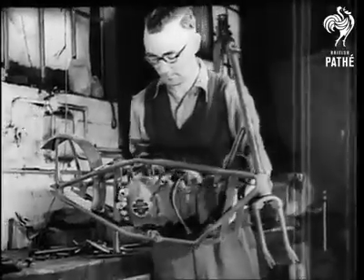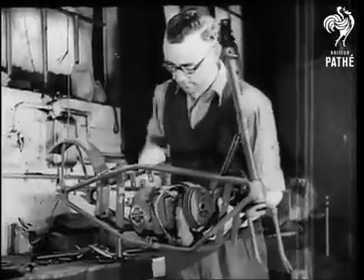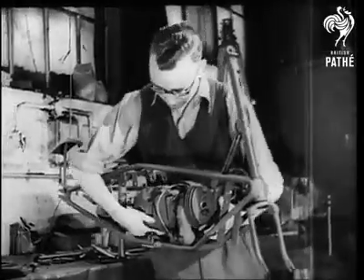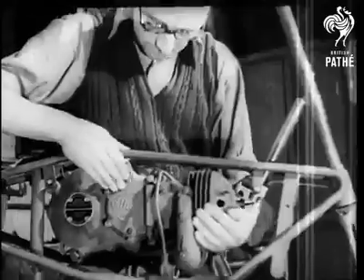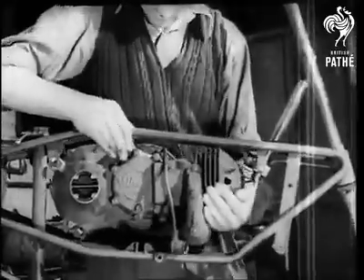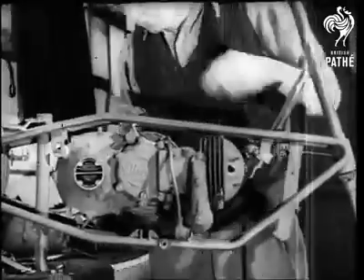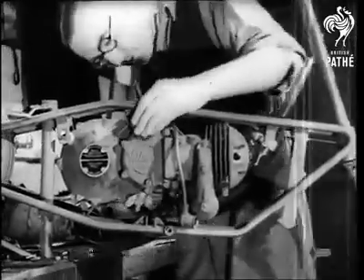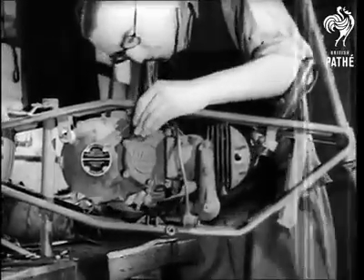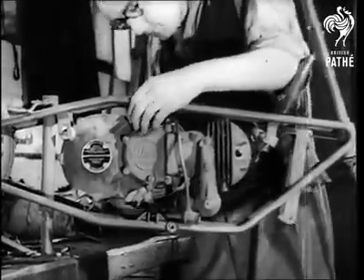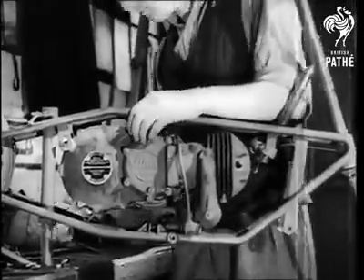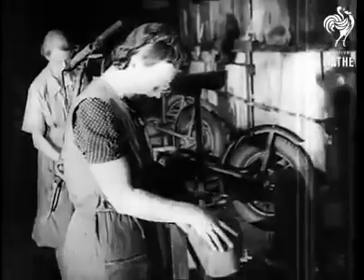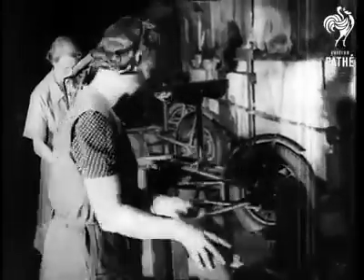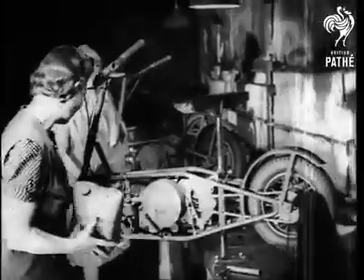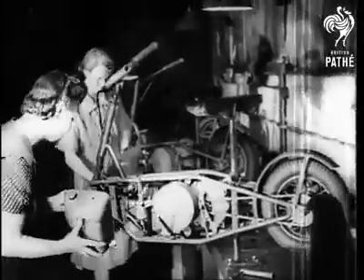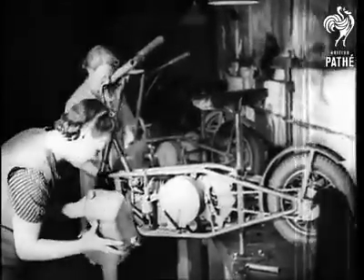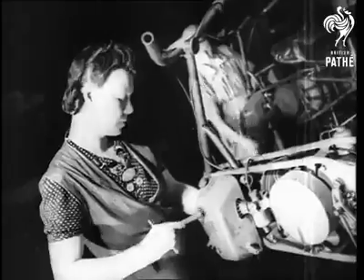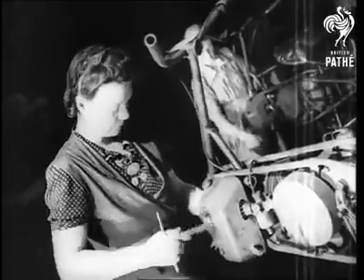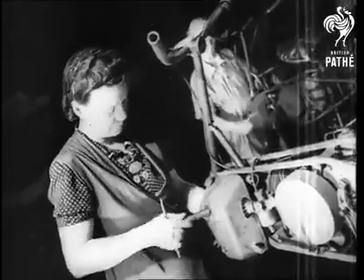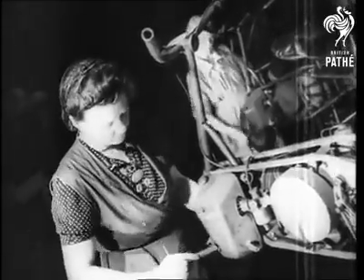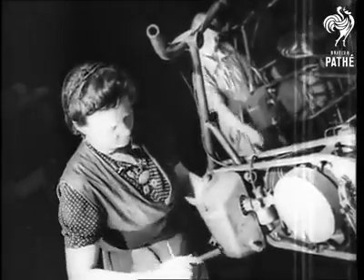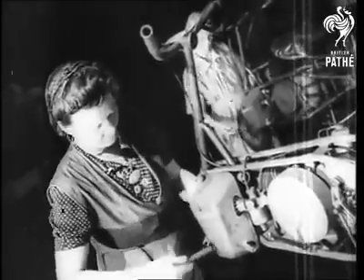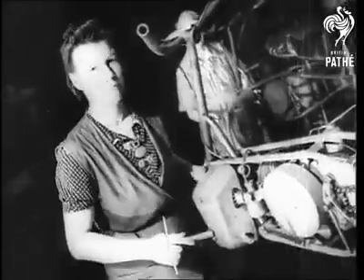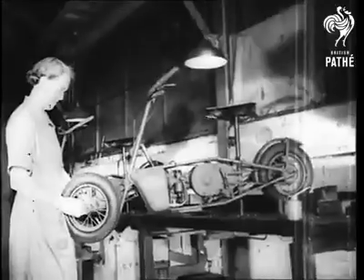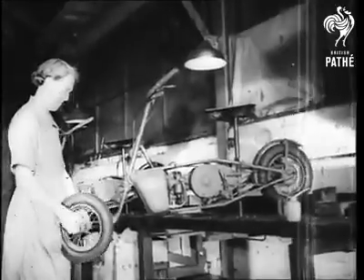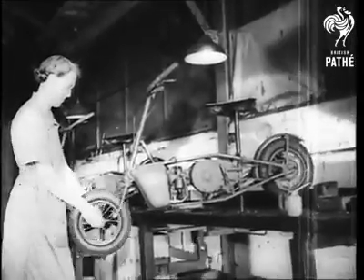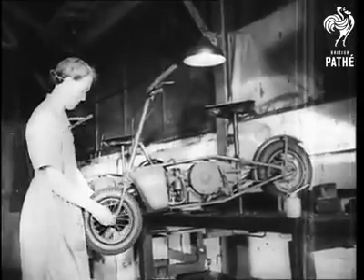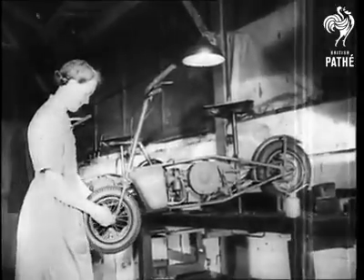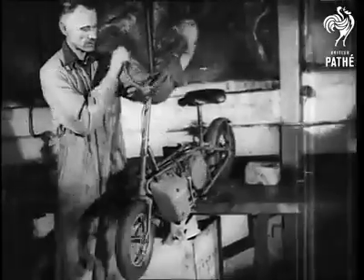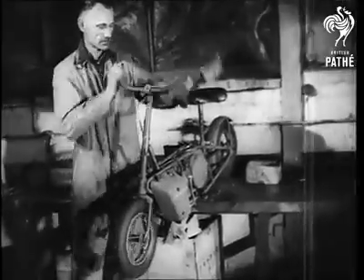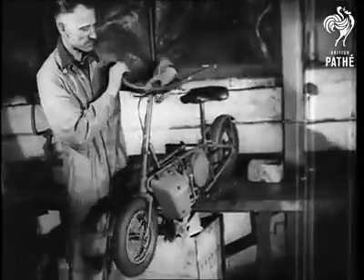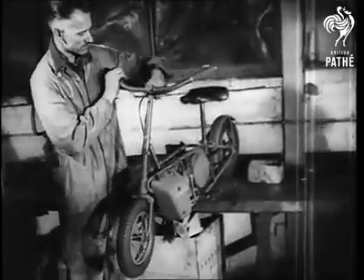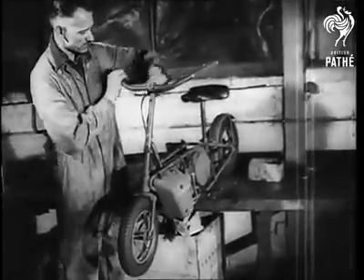The engine is a two-stroke. It may look like a toy, but it's a thoroughly practical job. No tools are necessary to rig the motorcycle up.